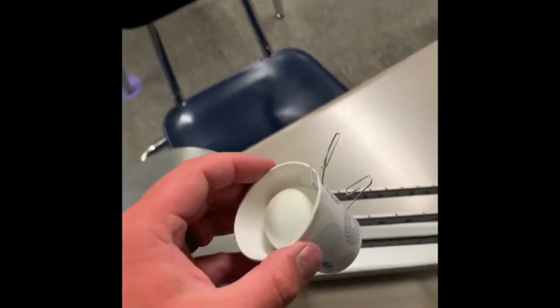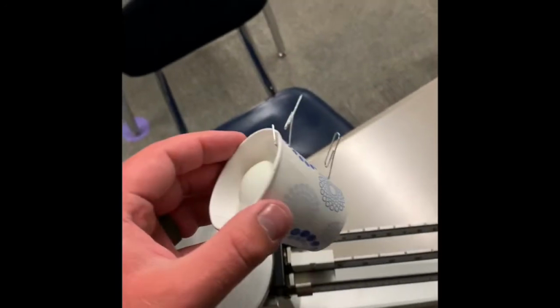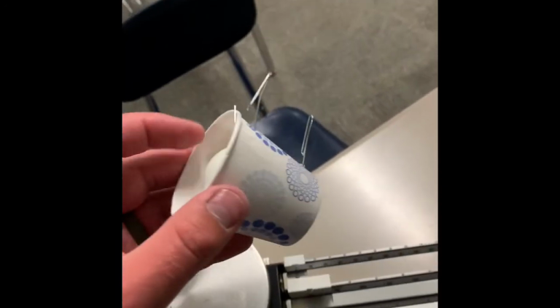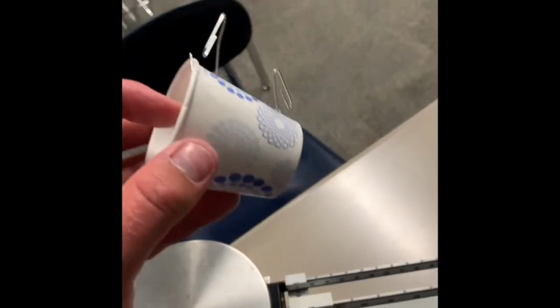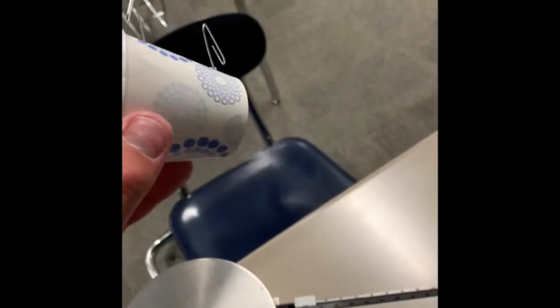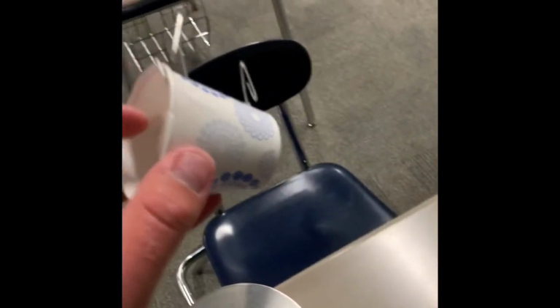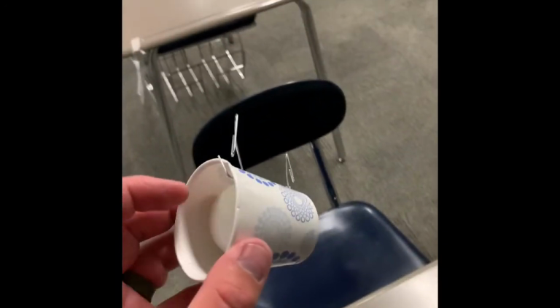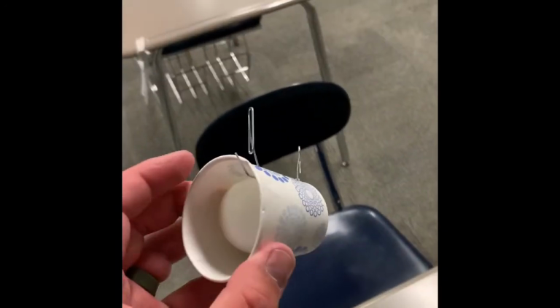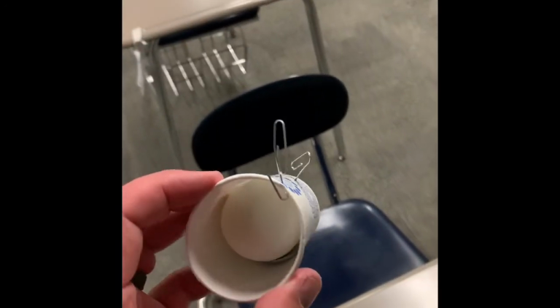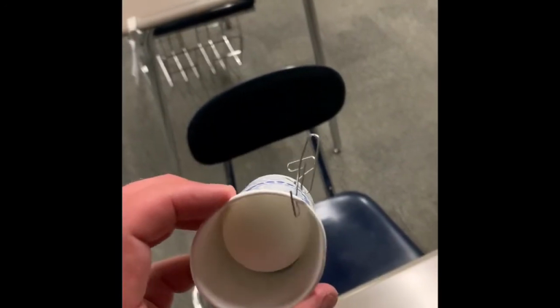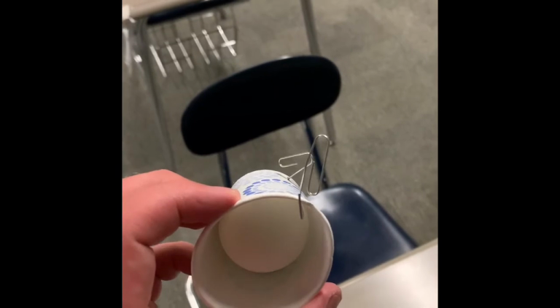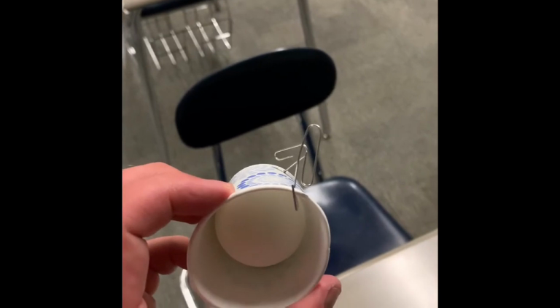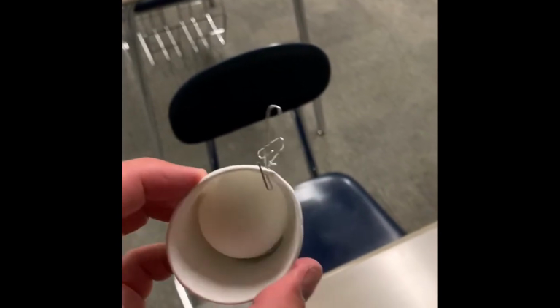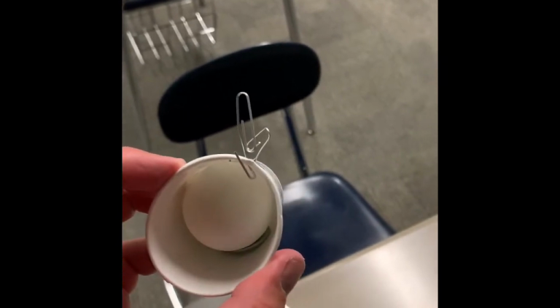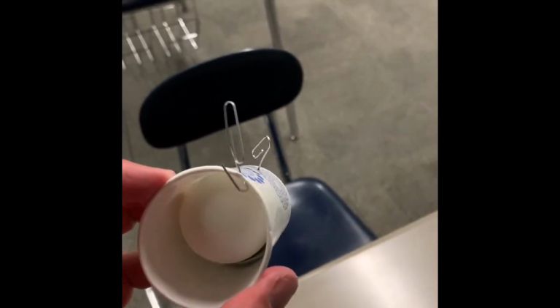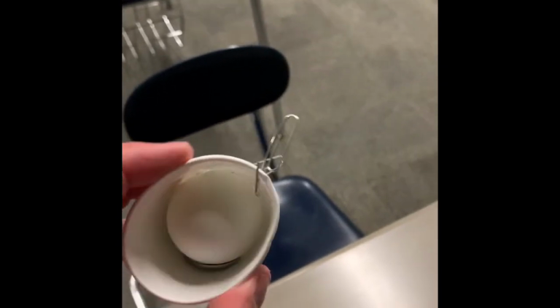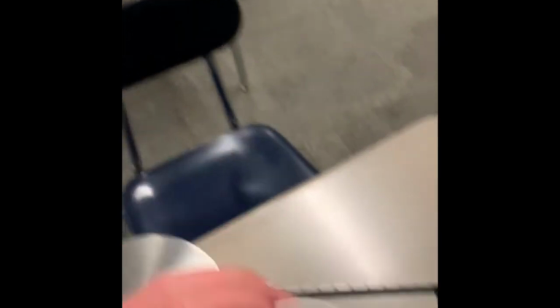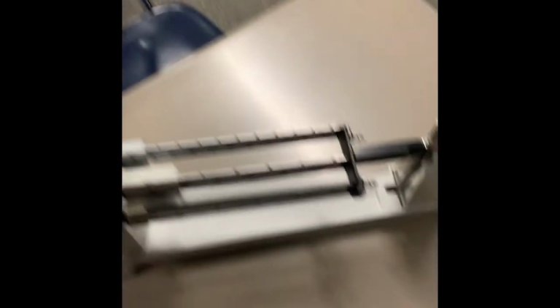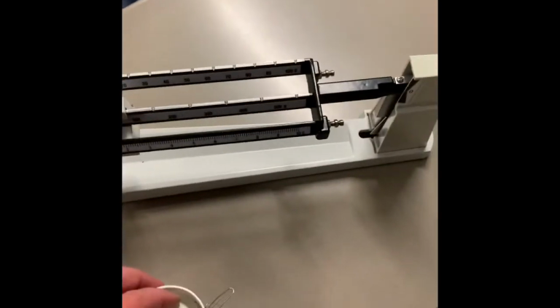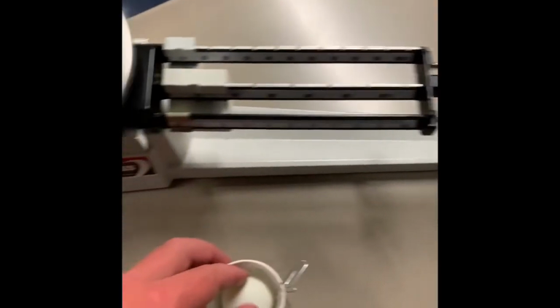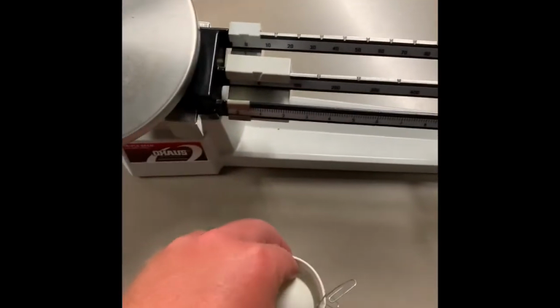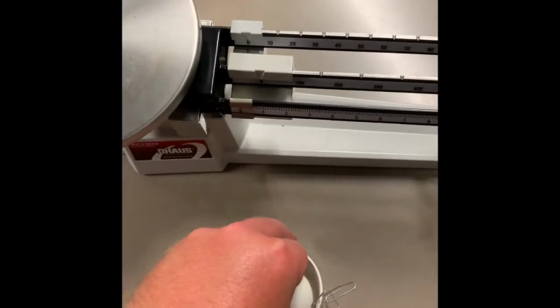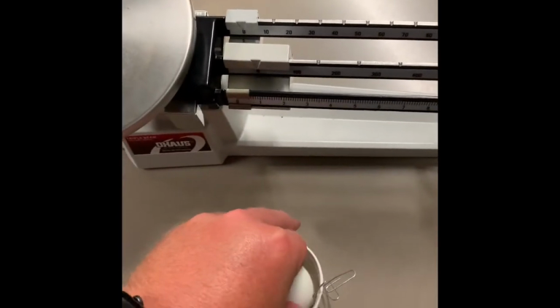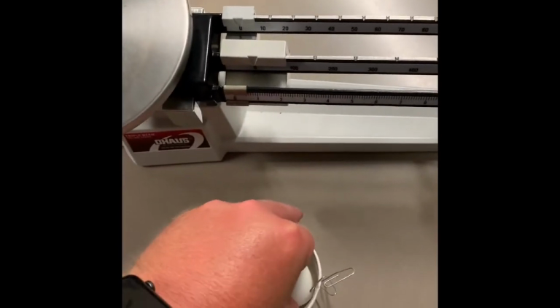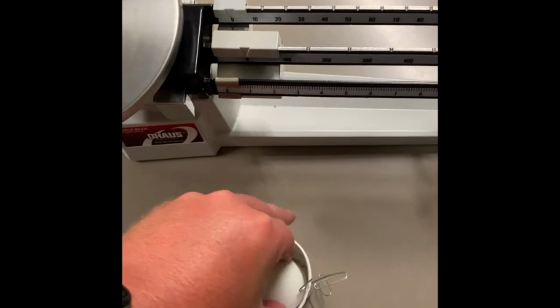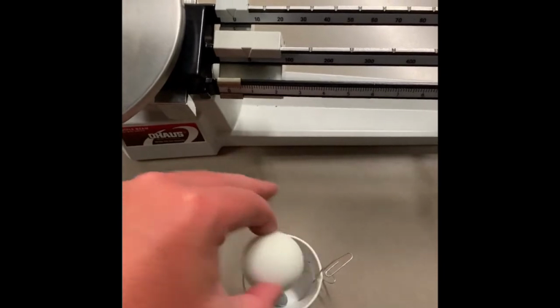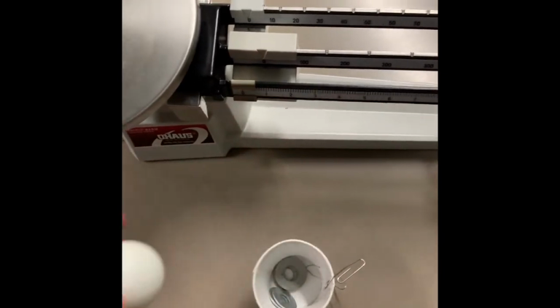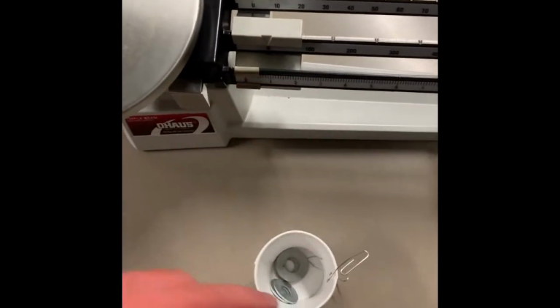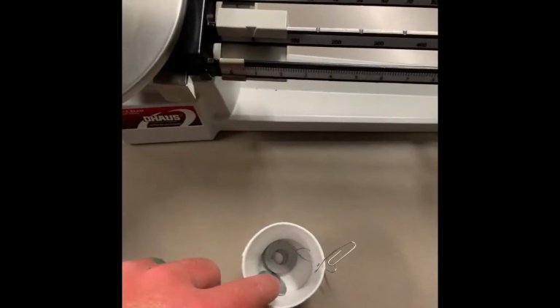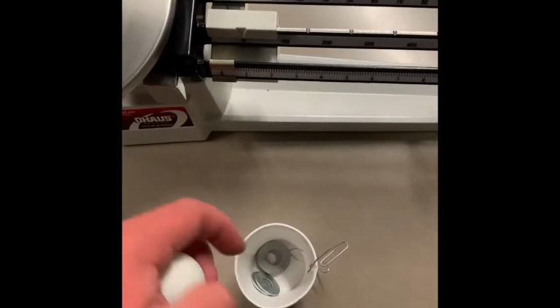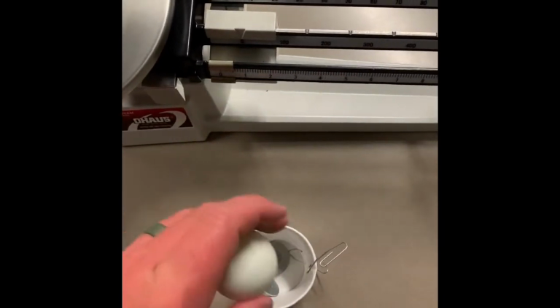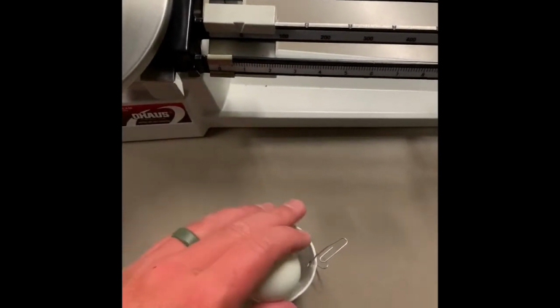All right, so here's prototype B. It's gonna ride with the two paper clips going on it. The bowl is inside, and we've got some washers at the bottom.